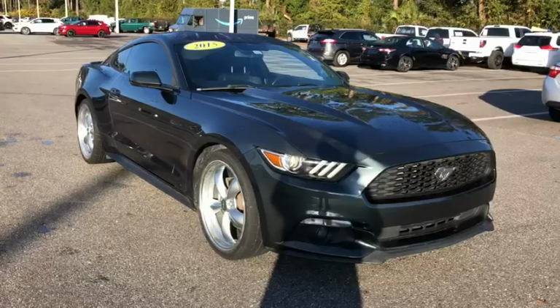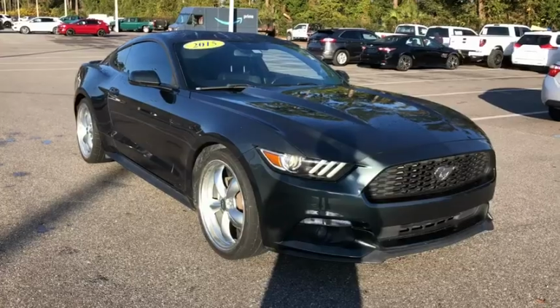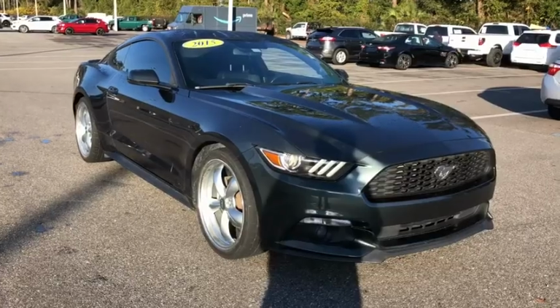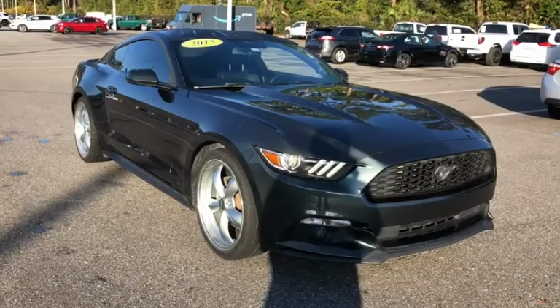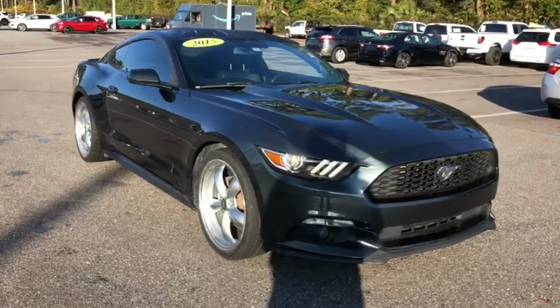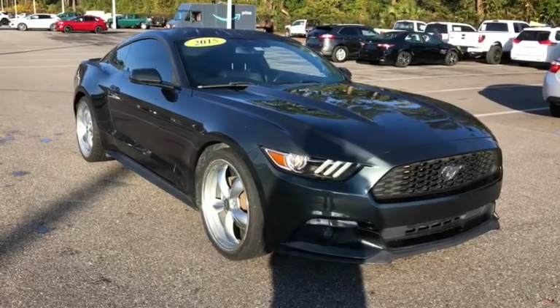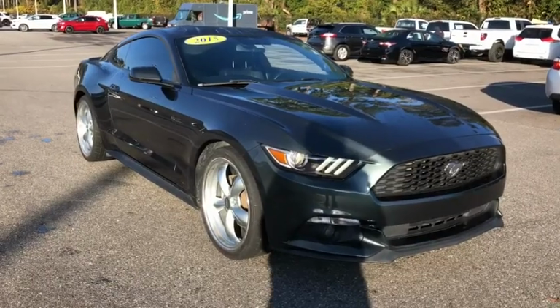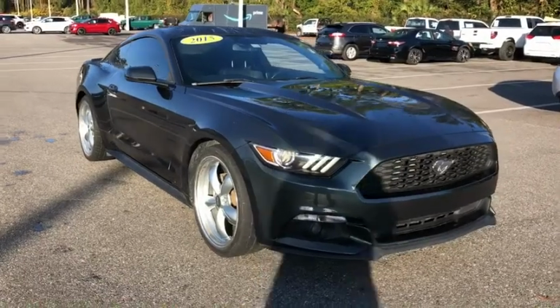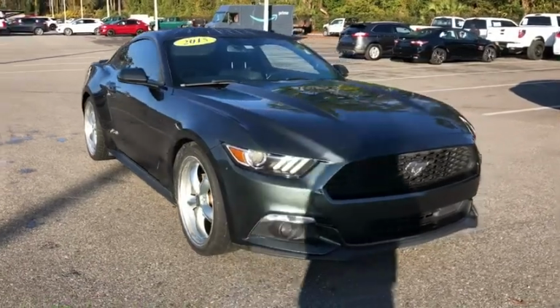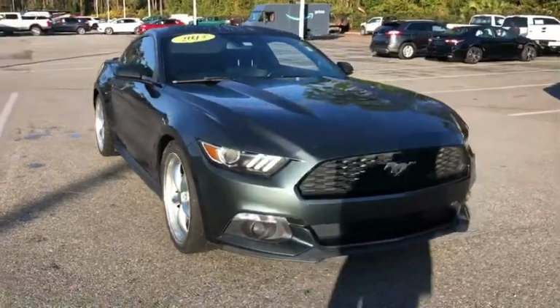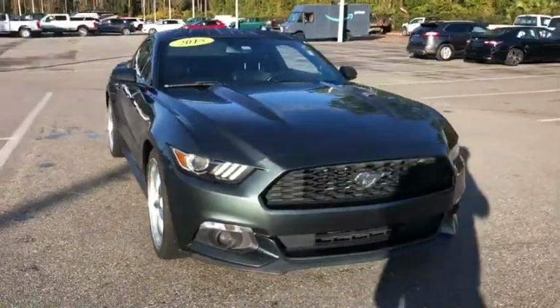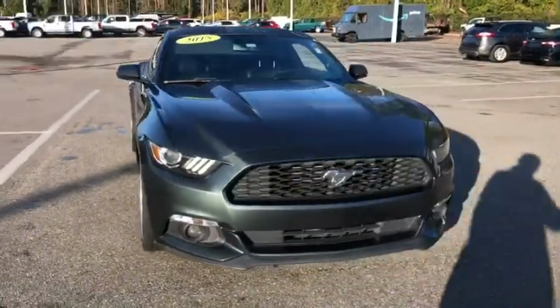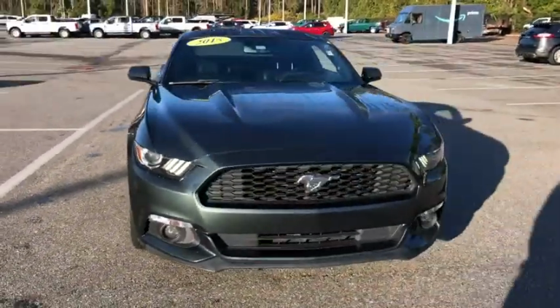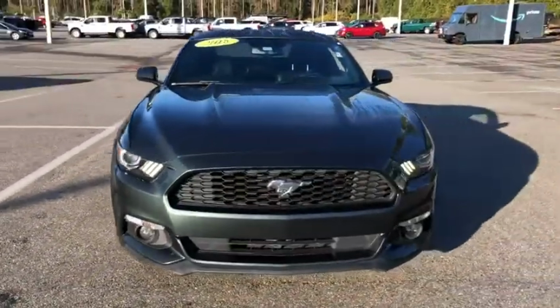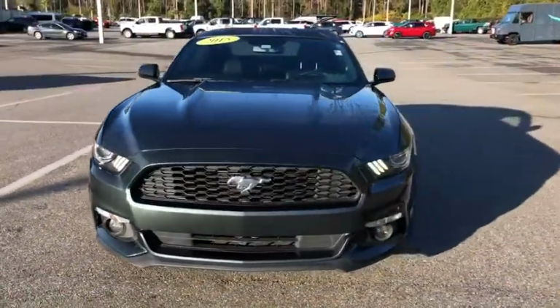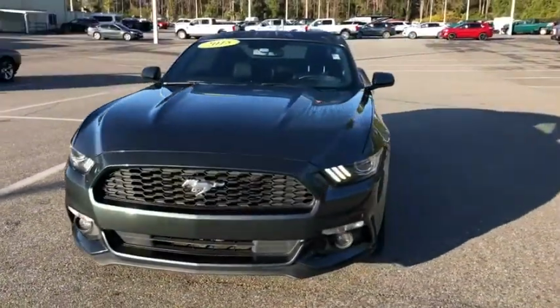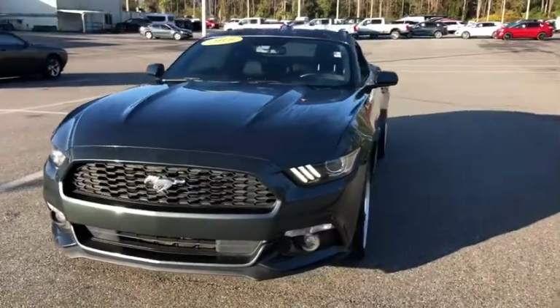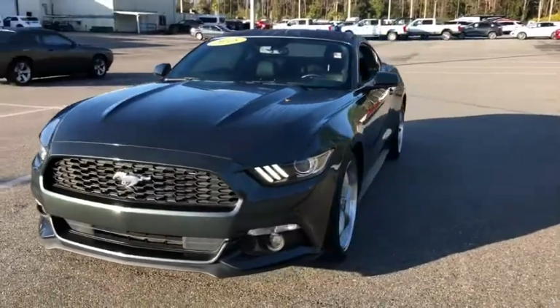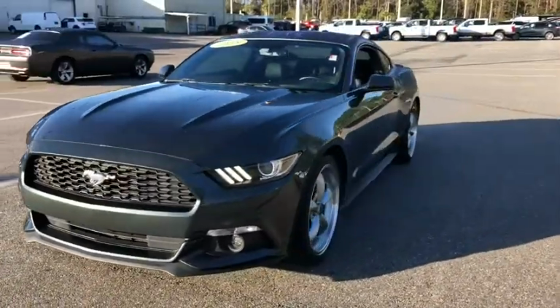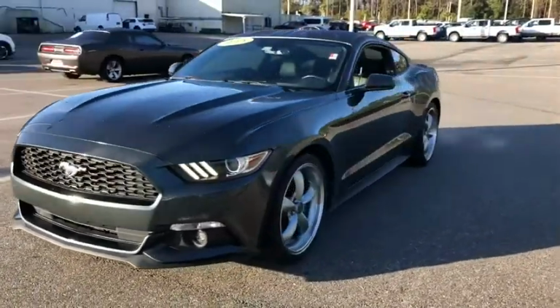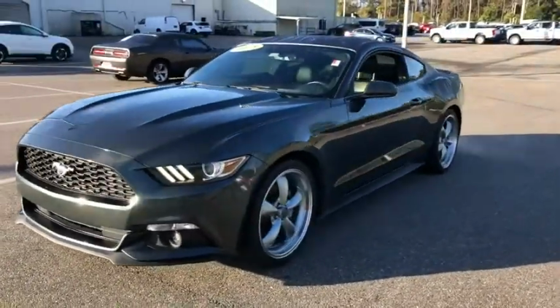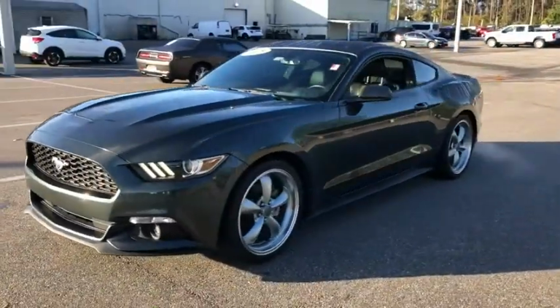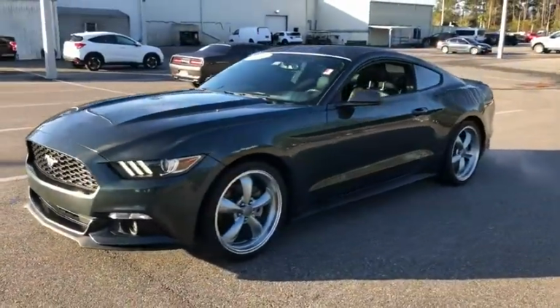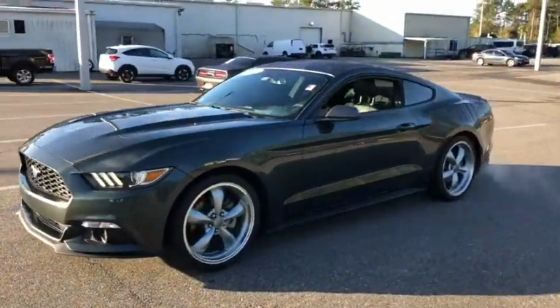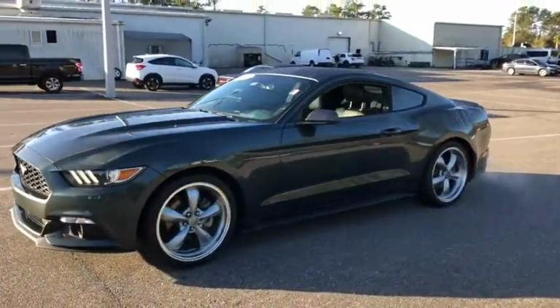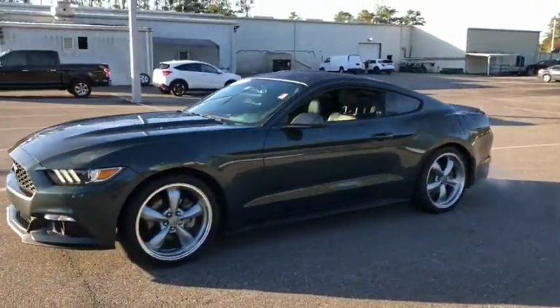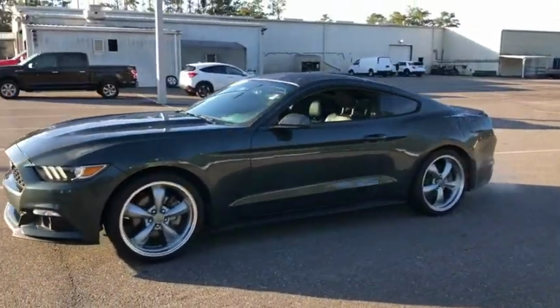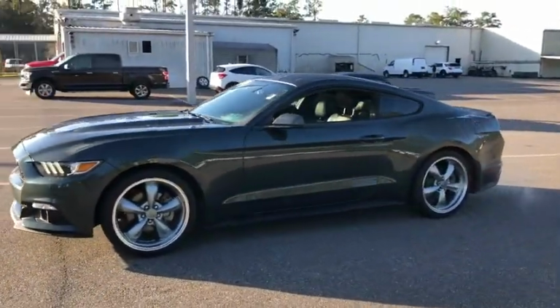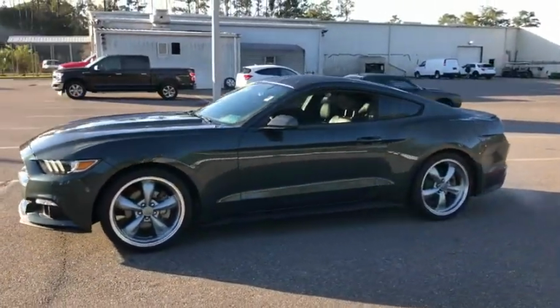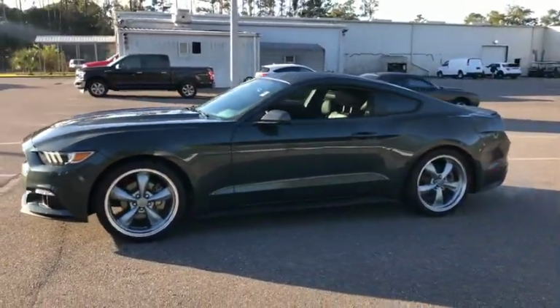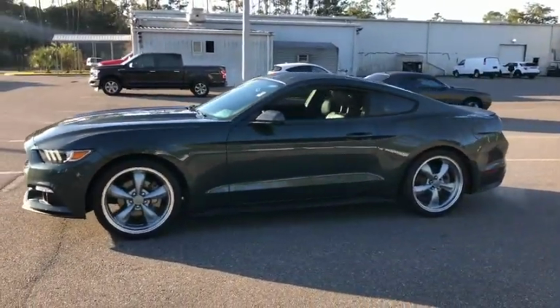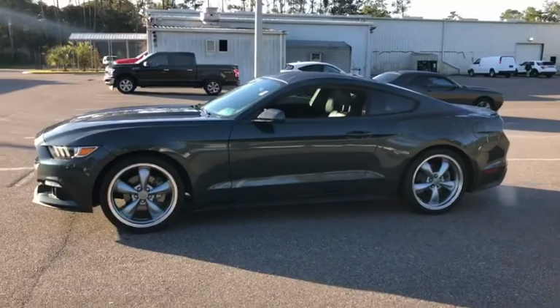Looking for the right vehicle? Check out the 2015 Ford Mustang. The Mustang is race-worthy and ready for the track. This vehicle has less than 90,000 miles.